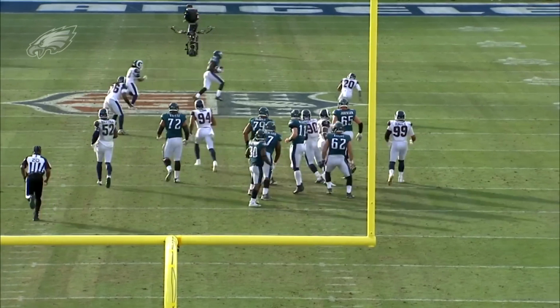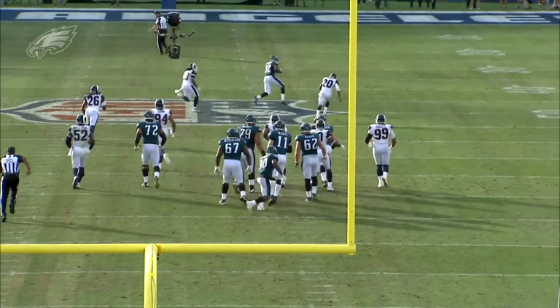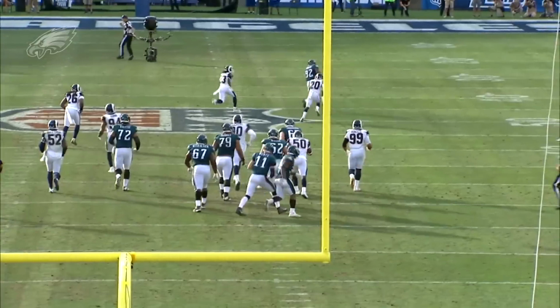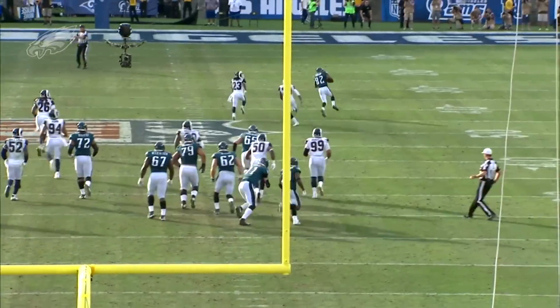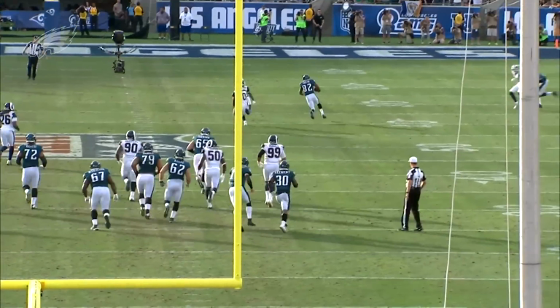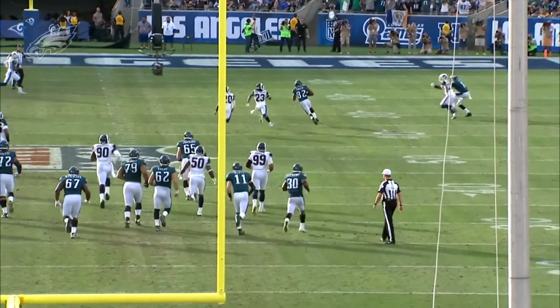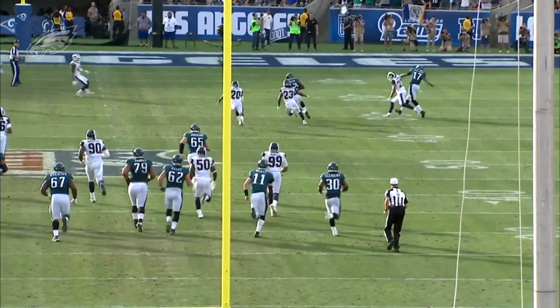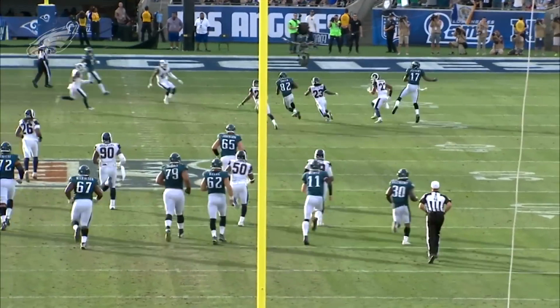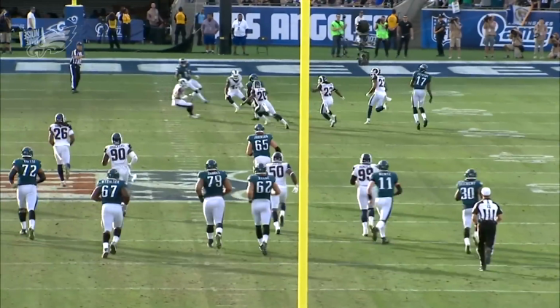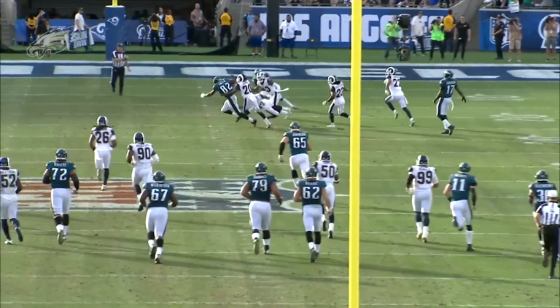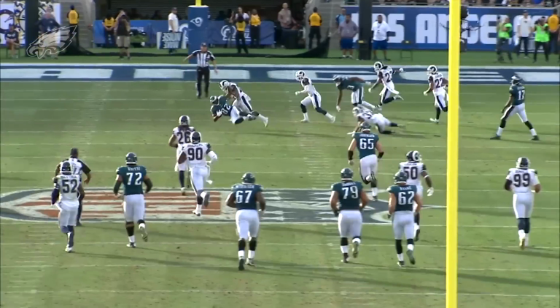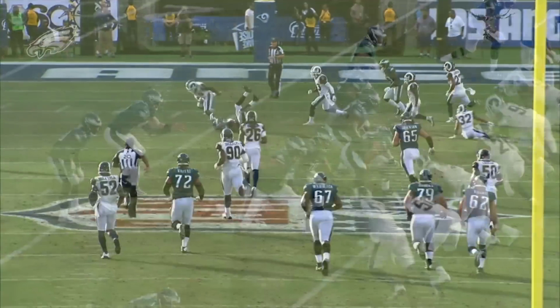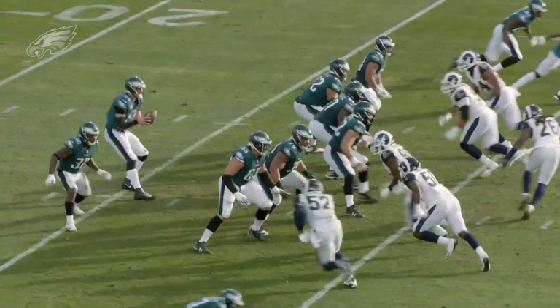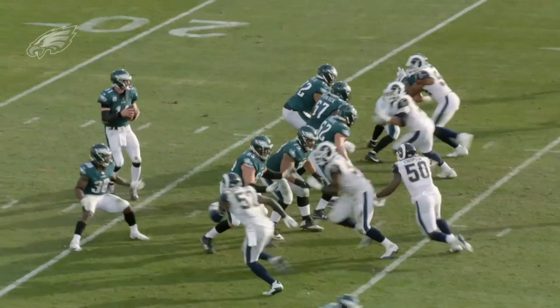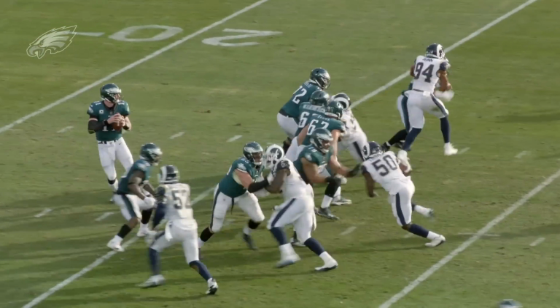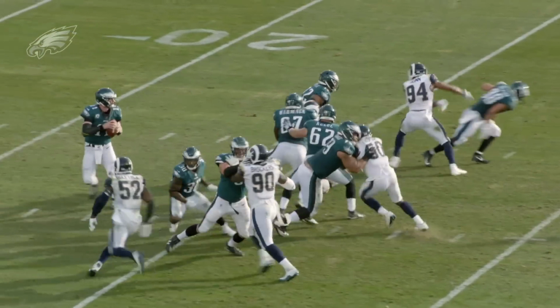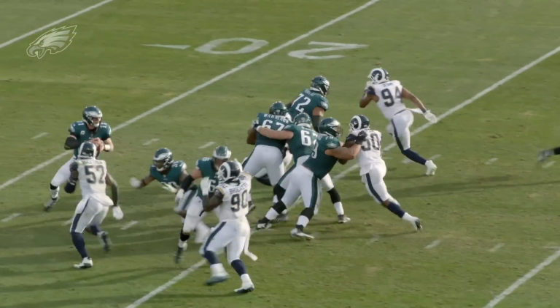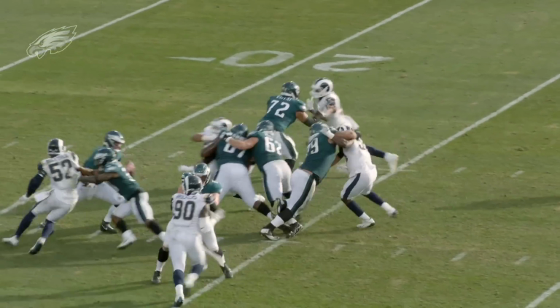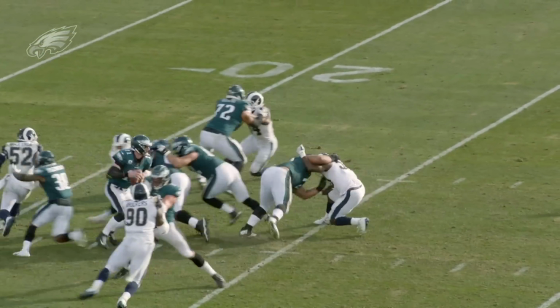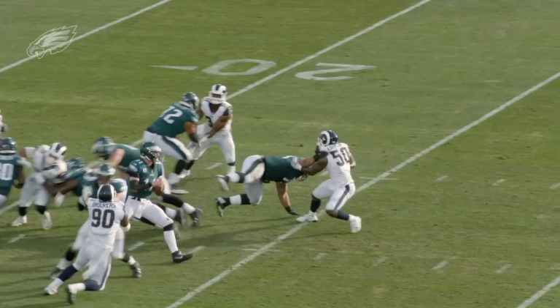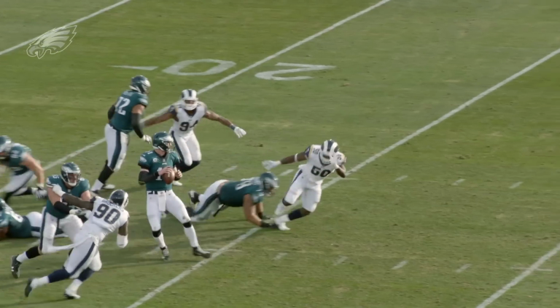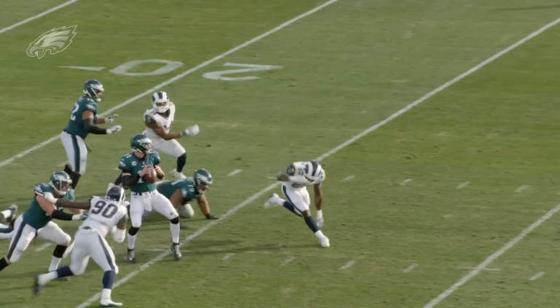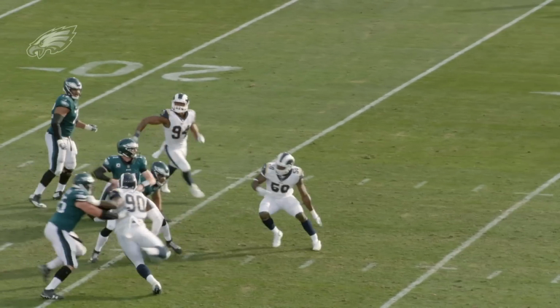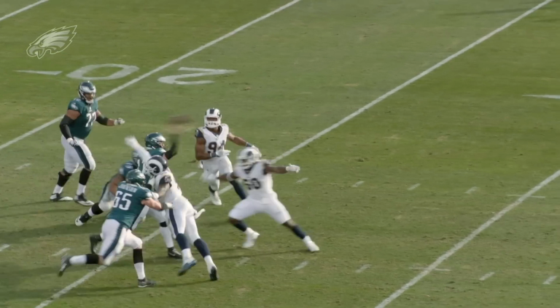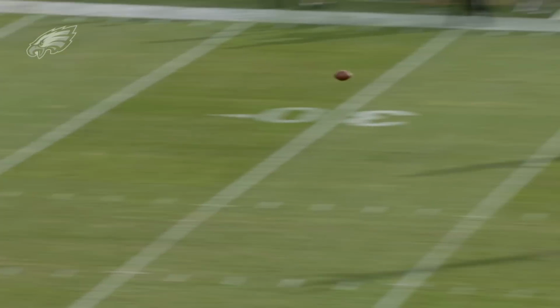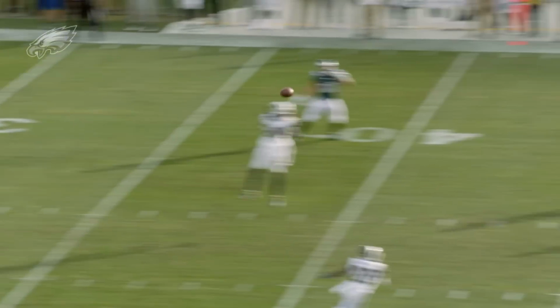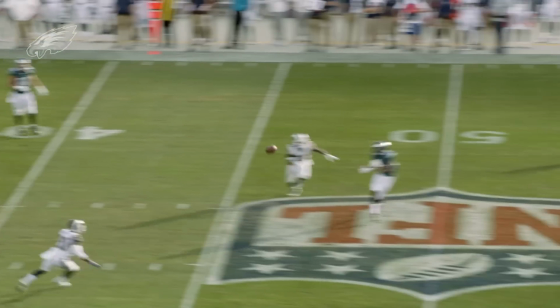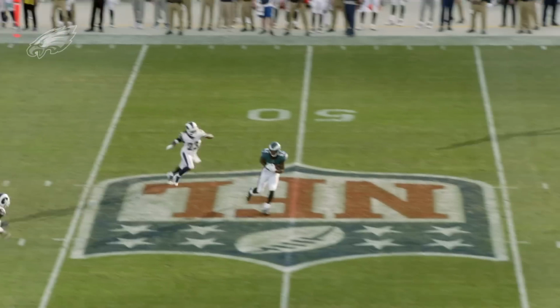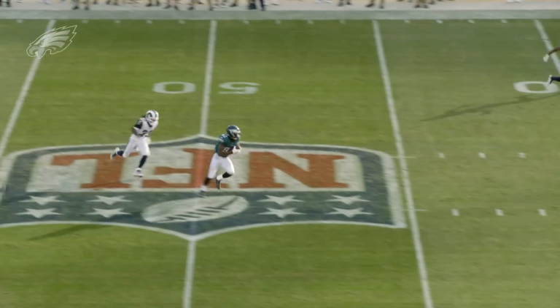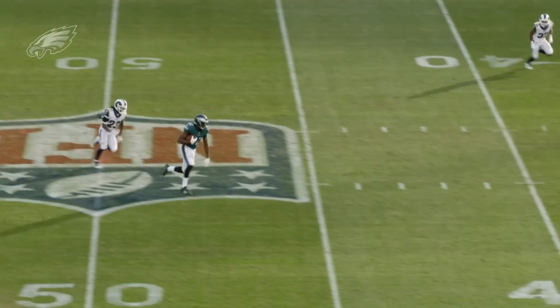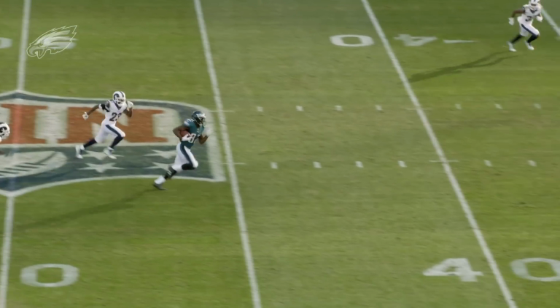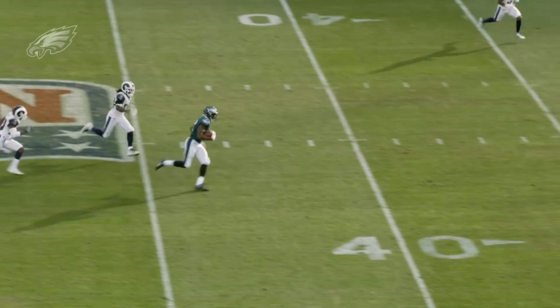That's one of the things Carson gives you that not a lot of quarterbacks can do. The offensive line and everybody will have to pick up their game to make sure Nick is protected and has time to throw the football.